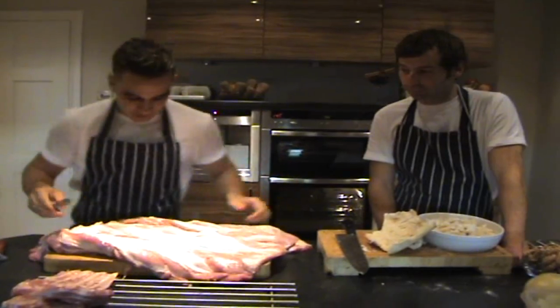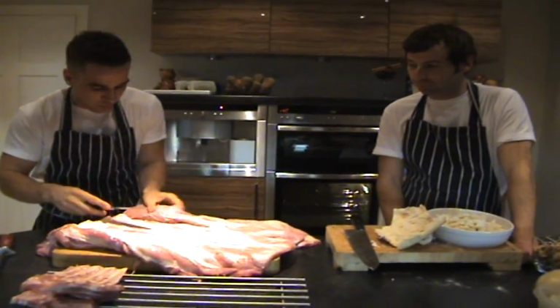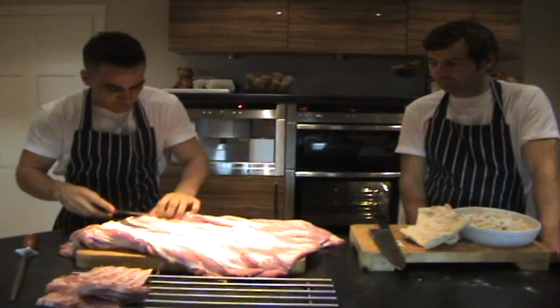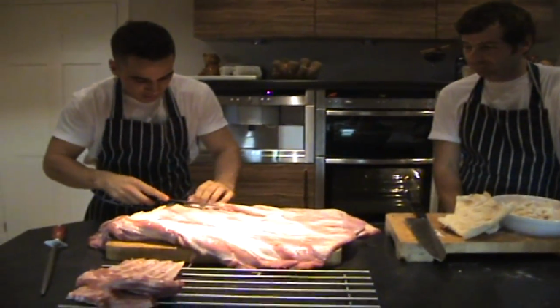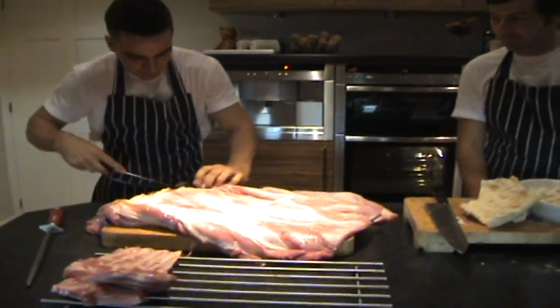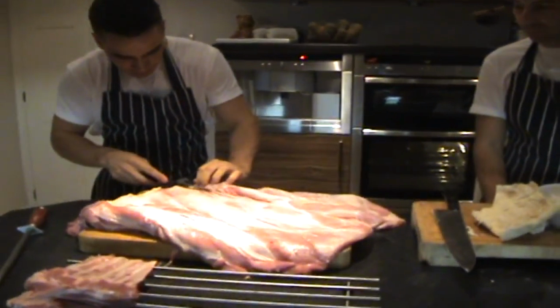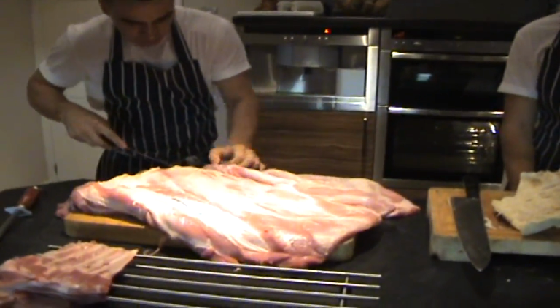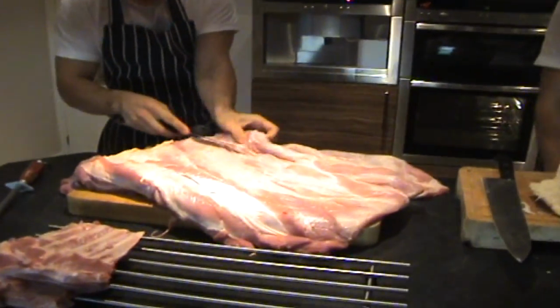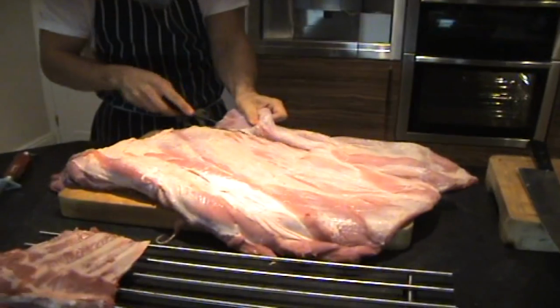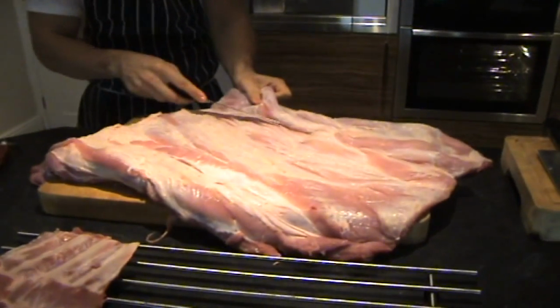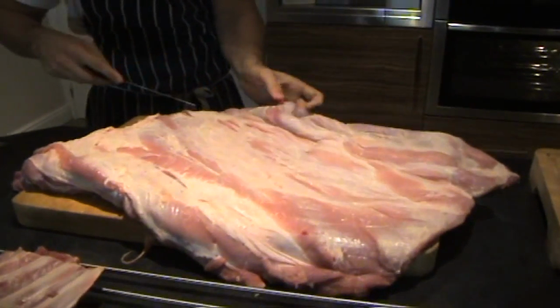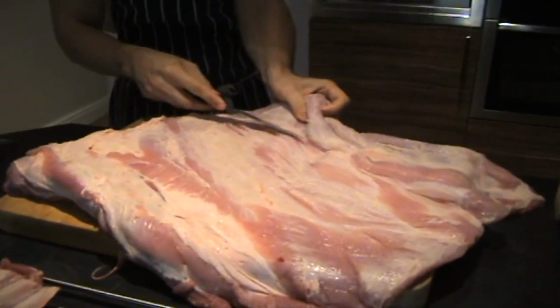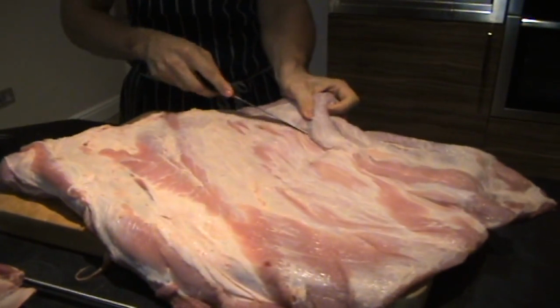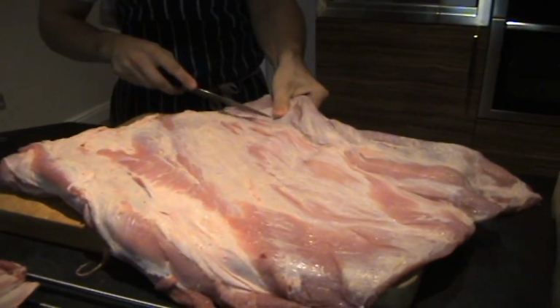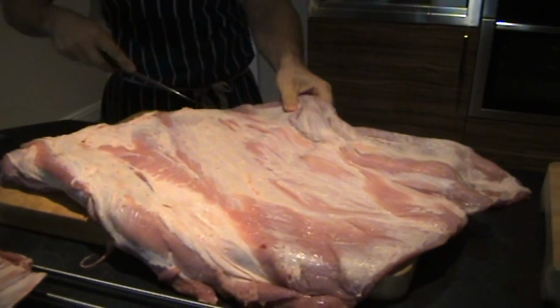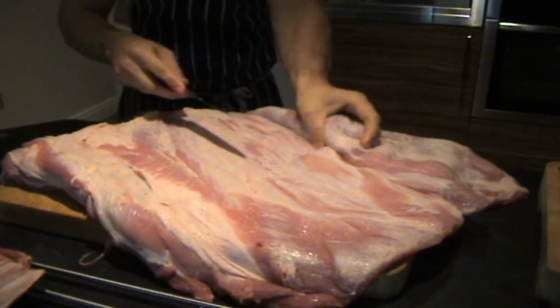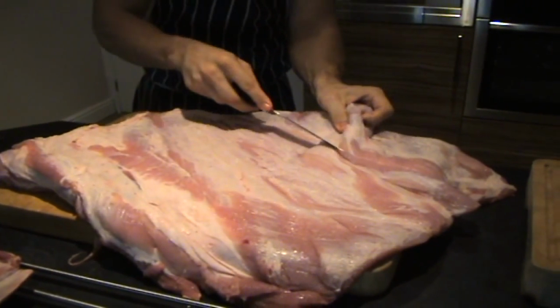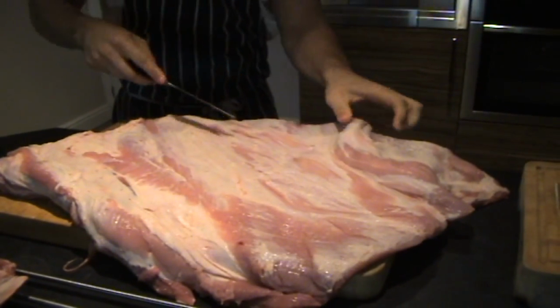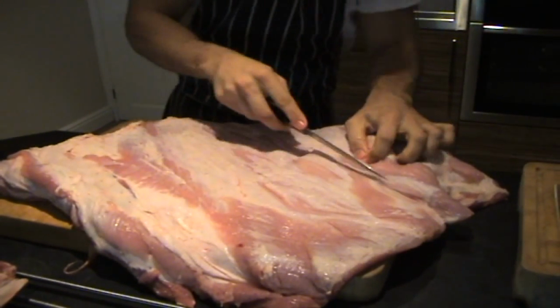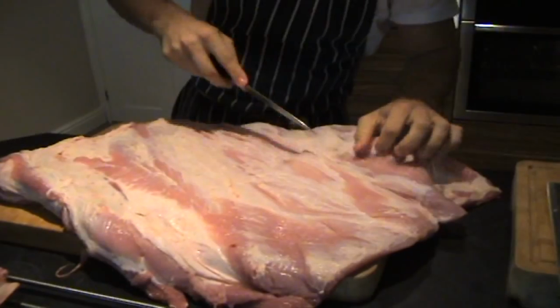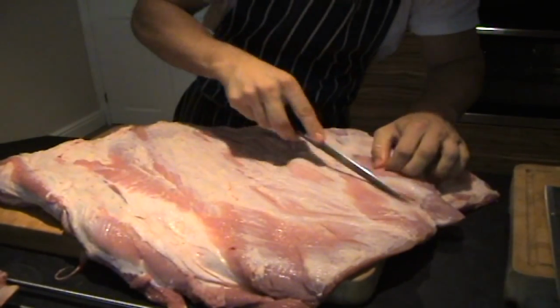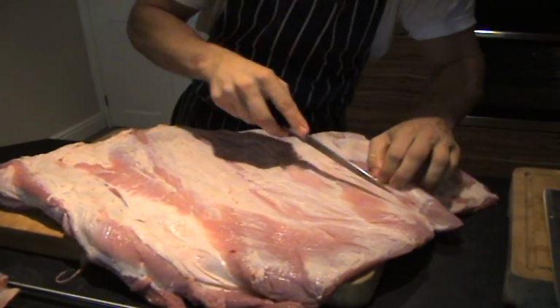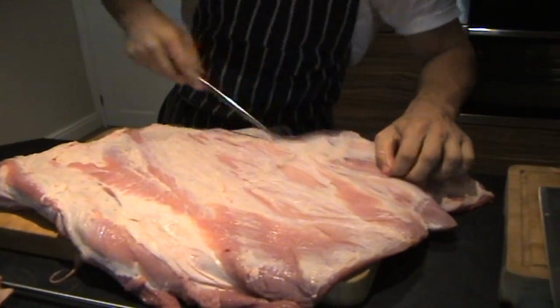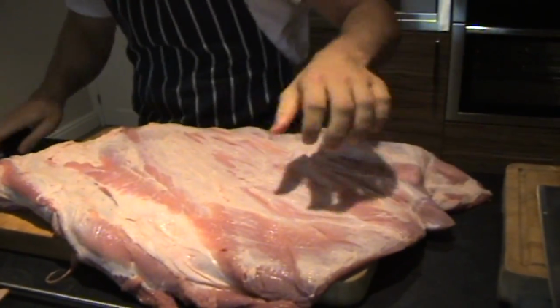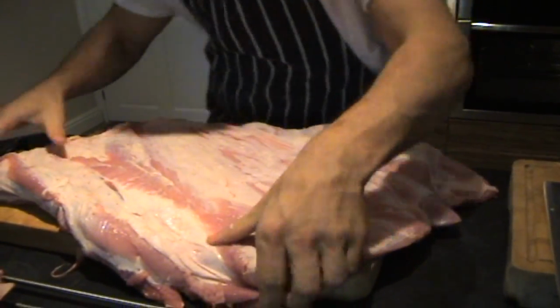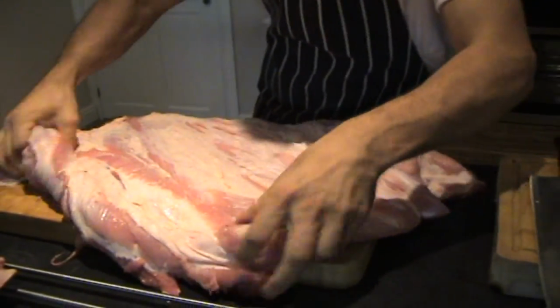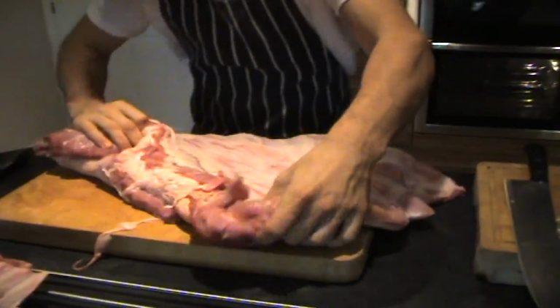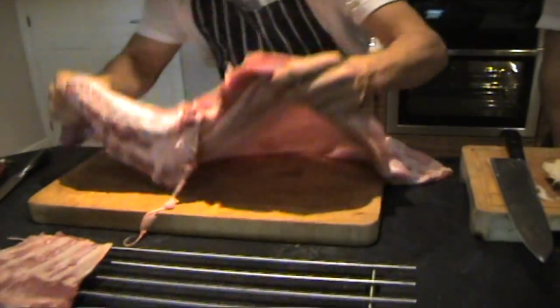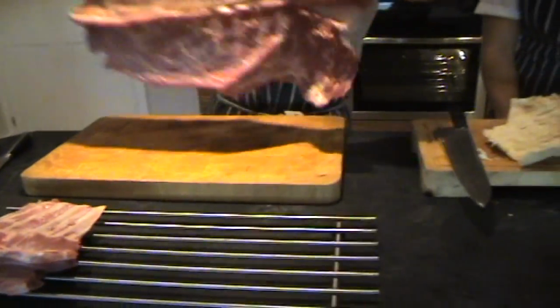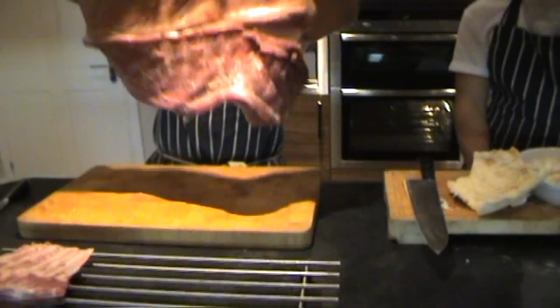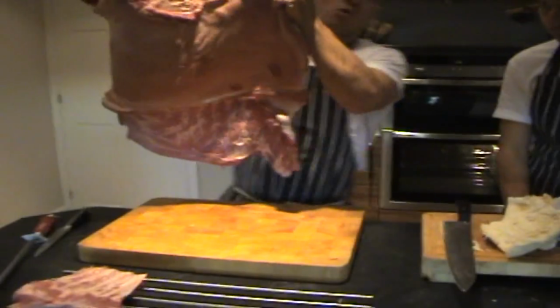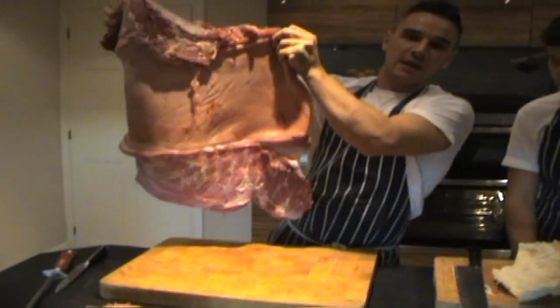So my pork's over there now. Just those last little bits right to the corner — if you want to be really fussy, open it right out. So what I've got now is a nice open pork belly.